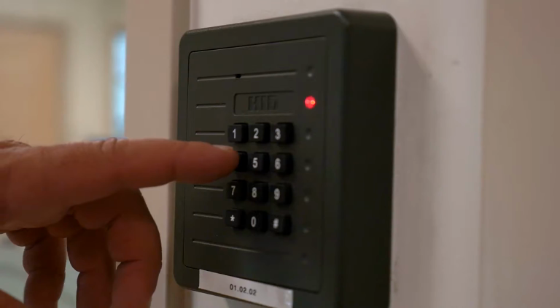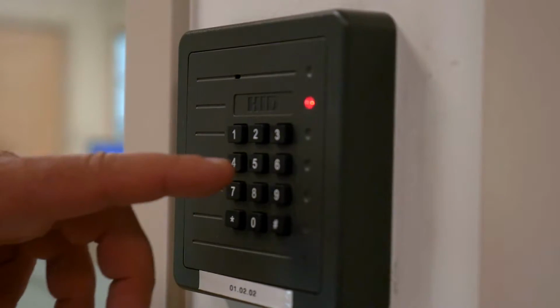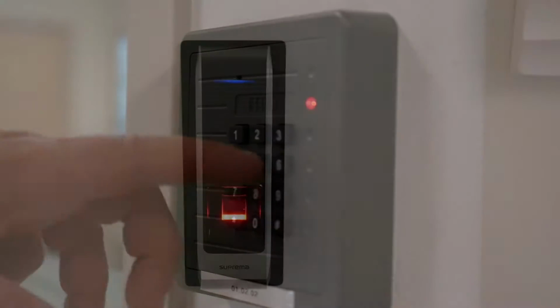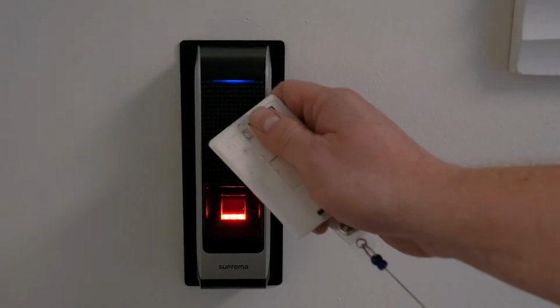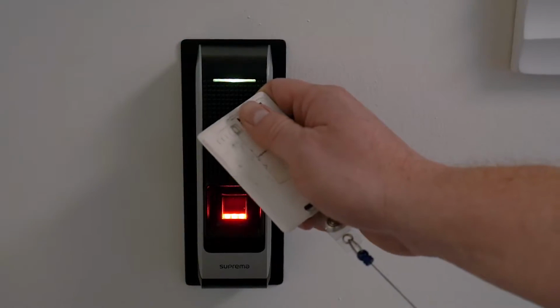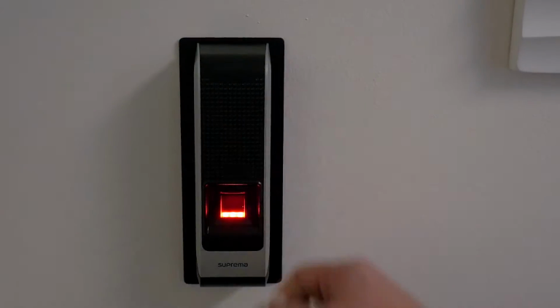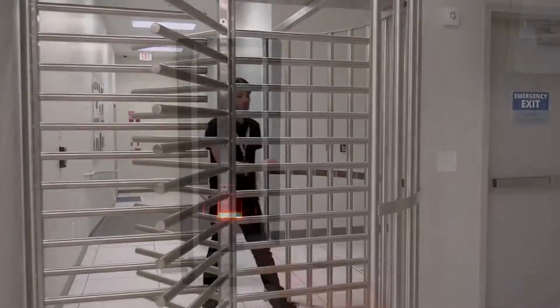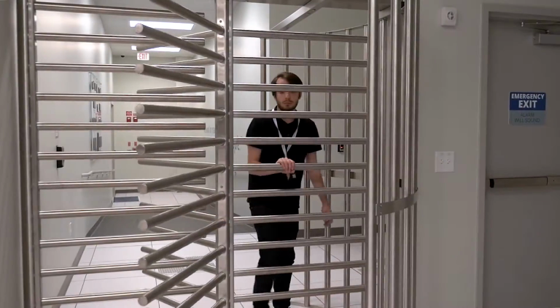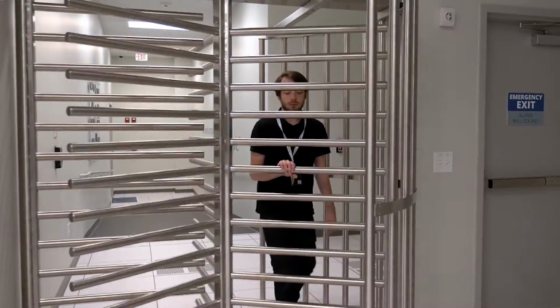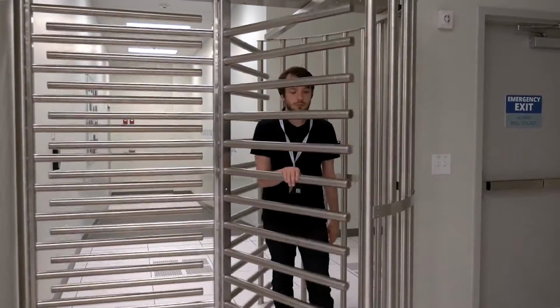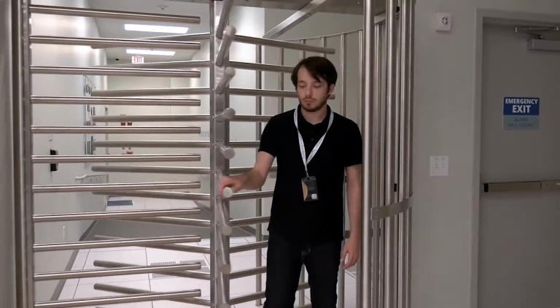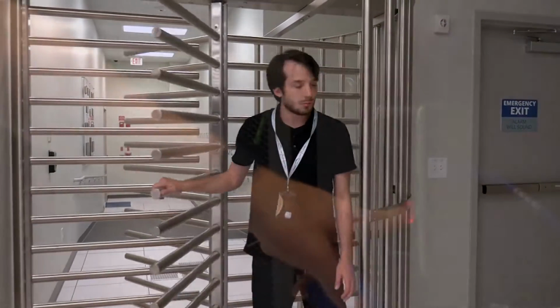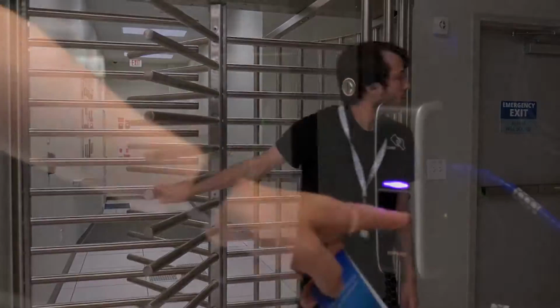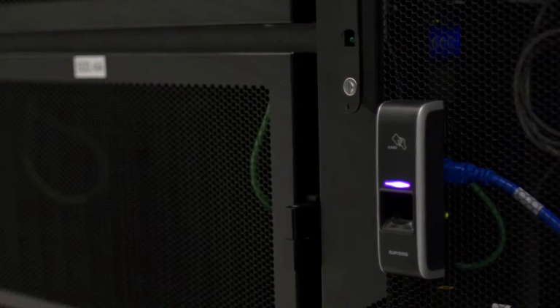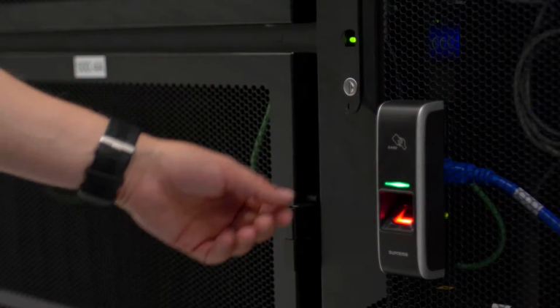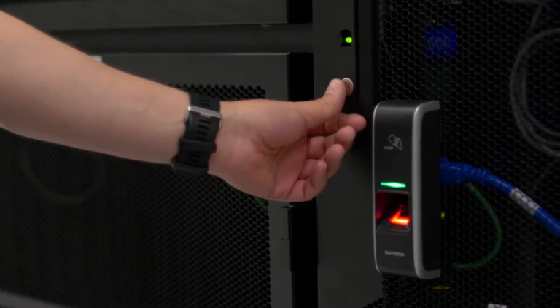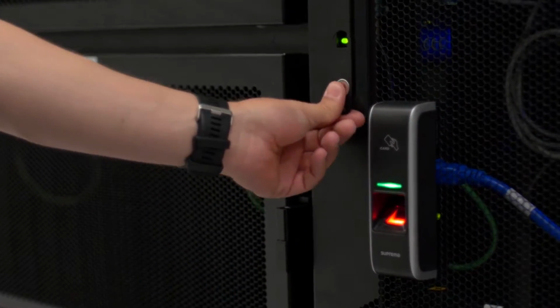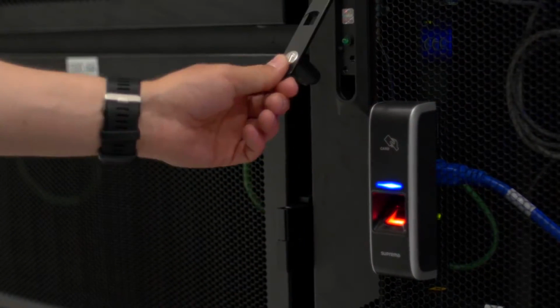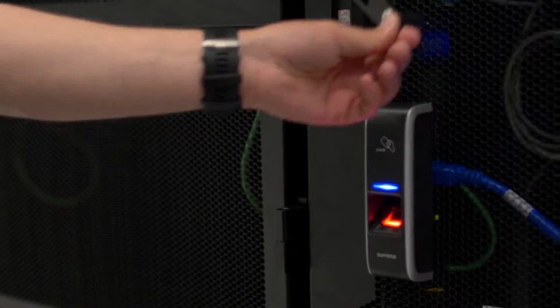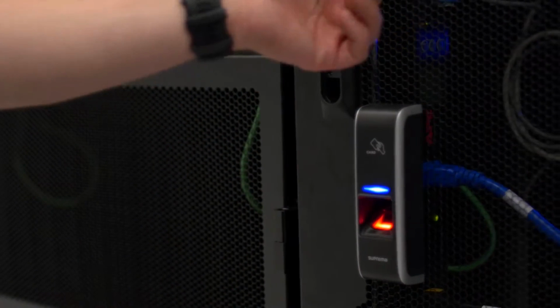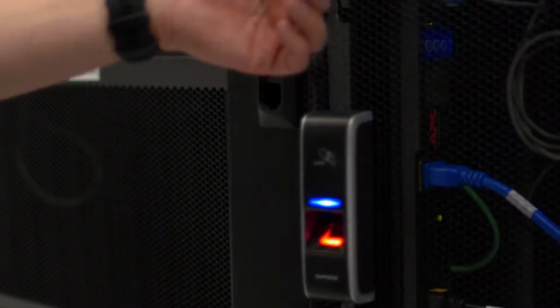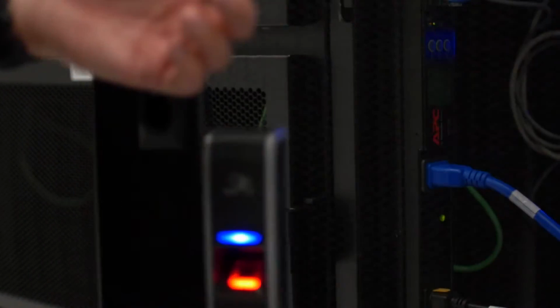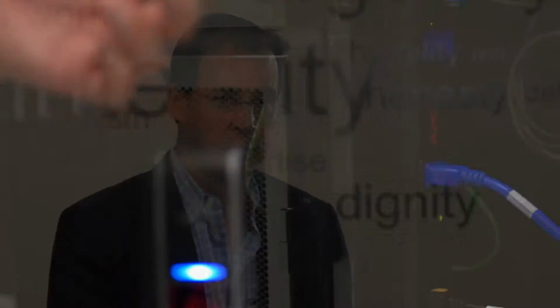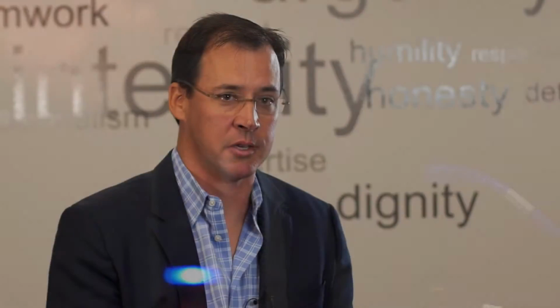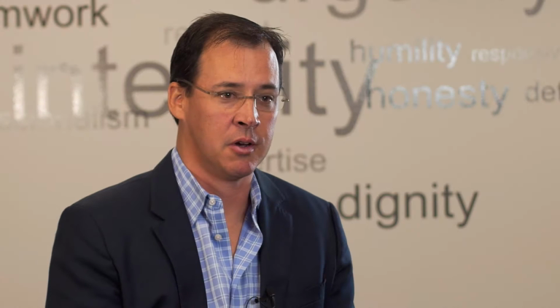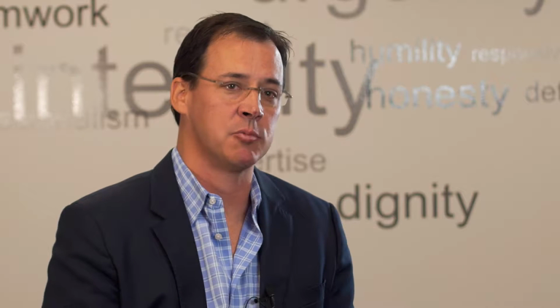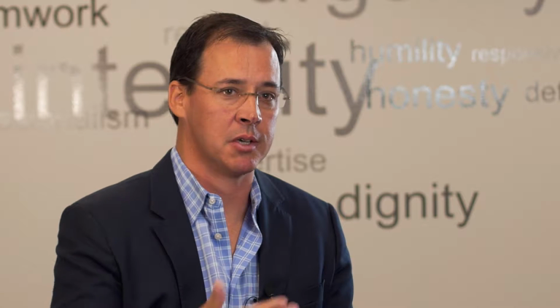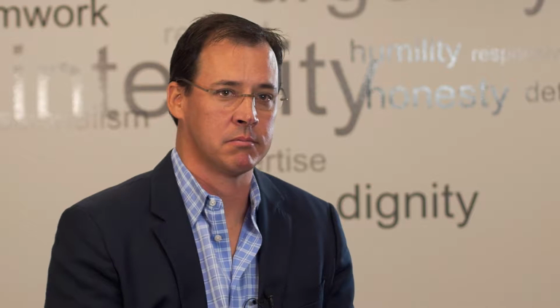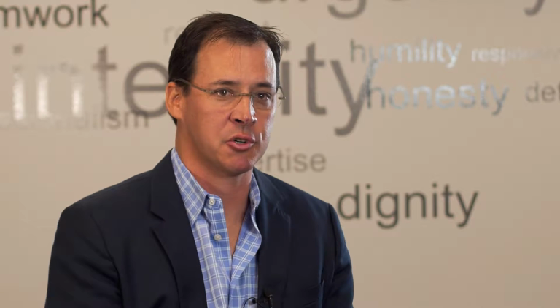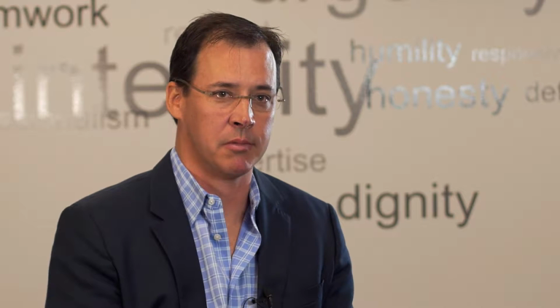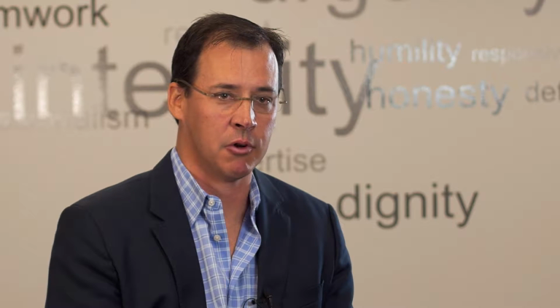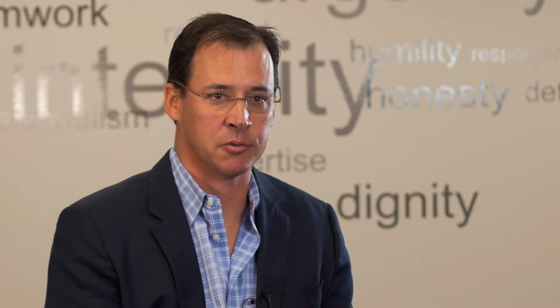There's badge and pin, there's badge and biometrics, a revolving security door. And it sounds like a lot, but within three minutes you can be working on your equipment. Whereas with other data centers, a lot of times you have to get escorted out onto the floor.